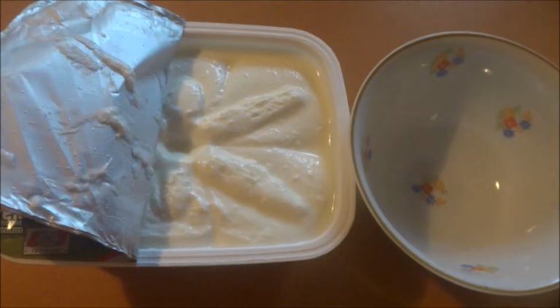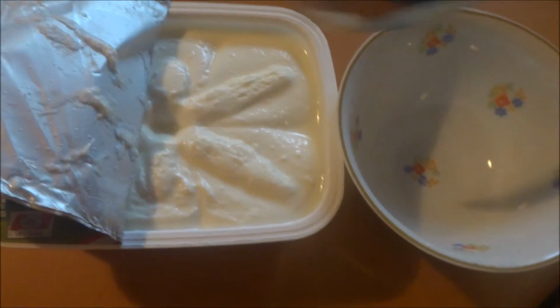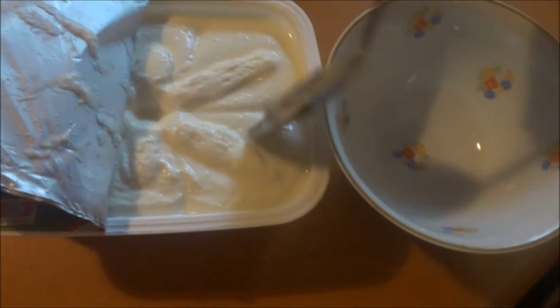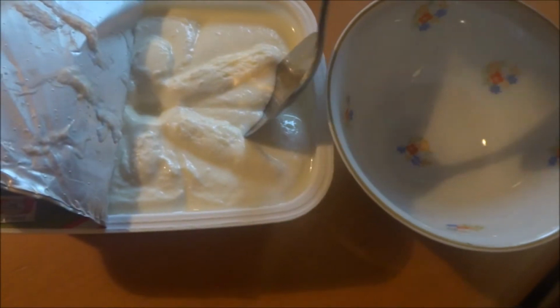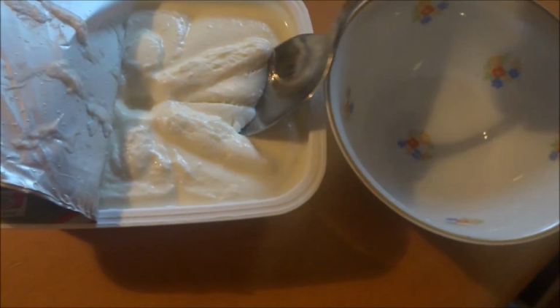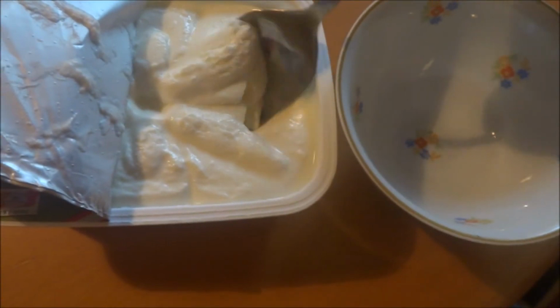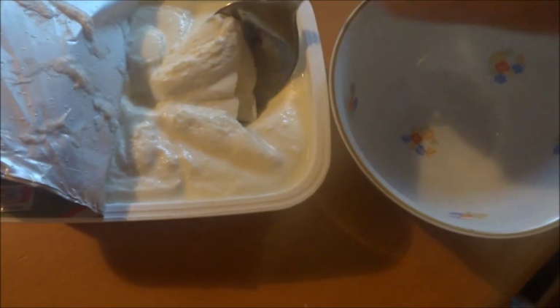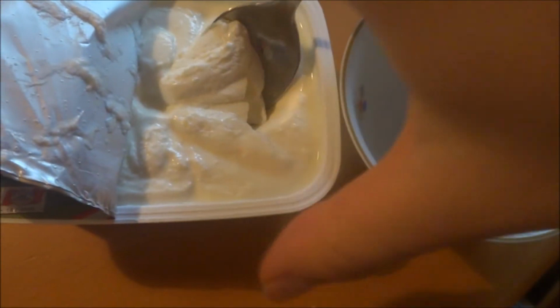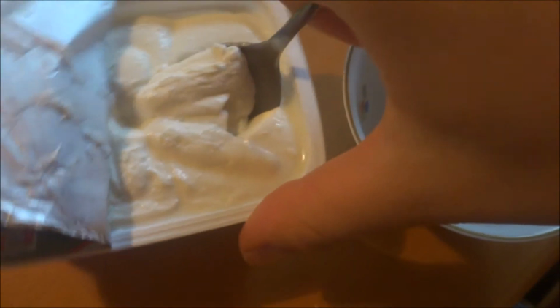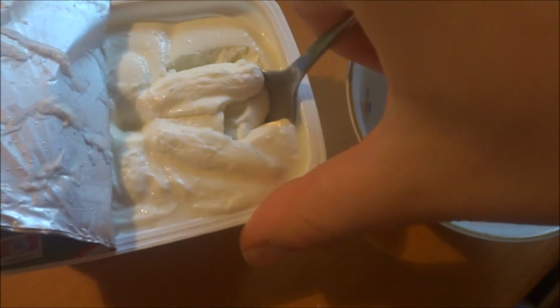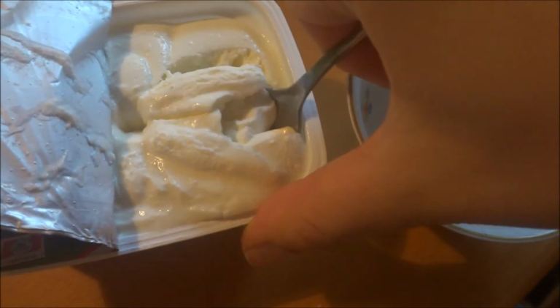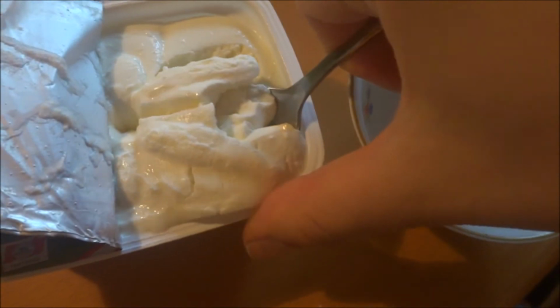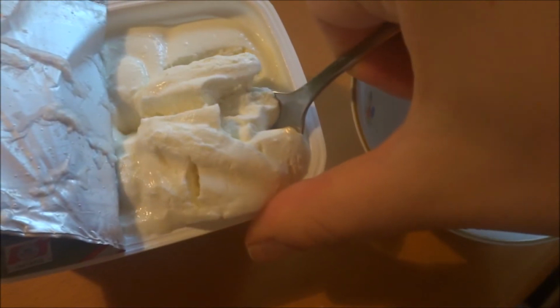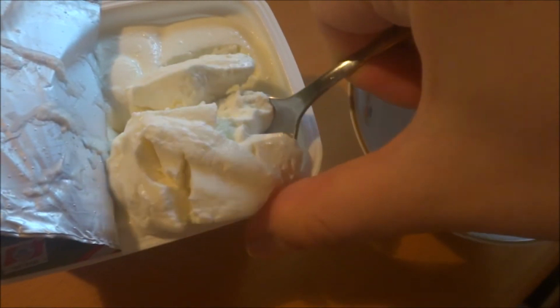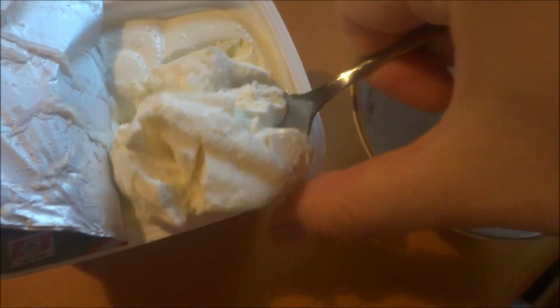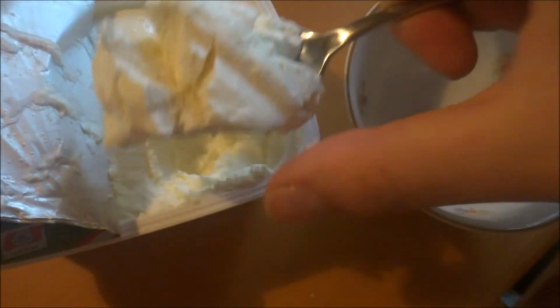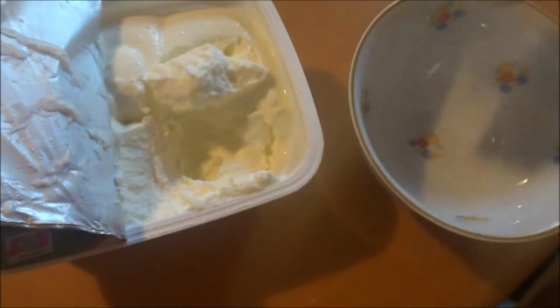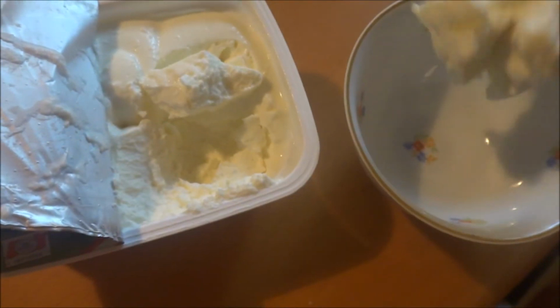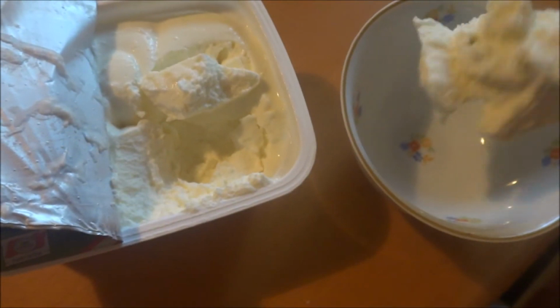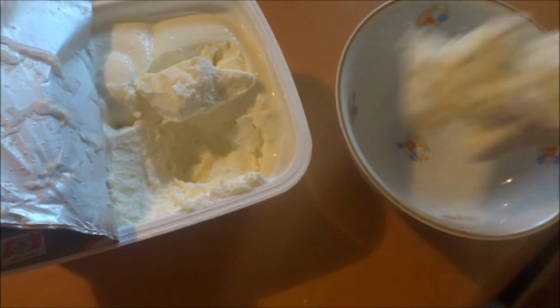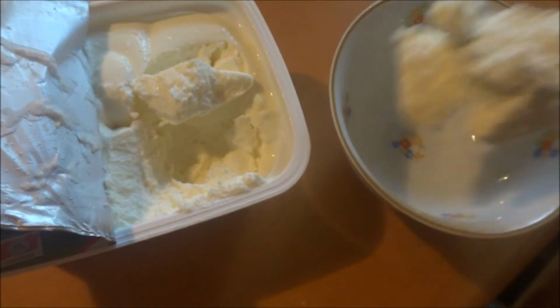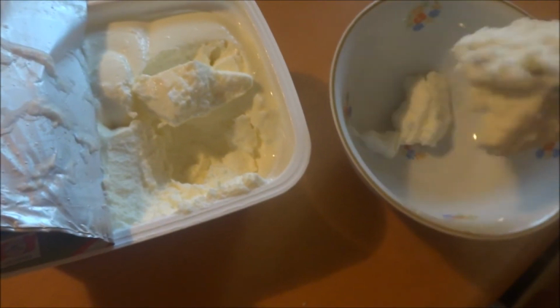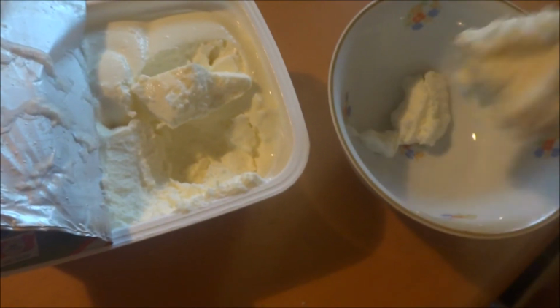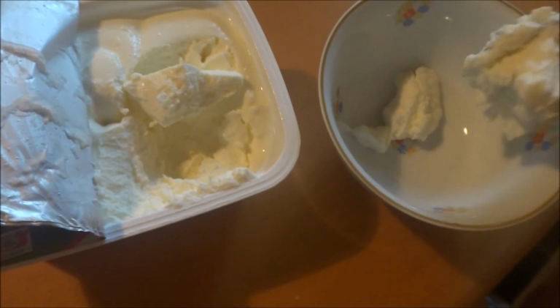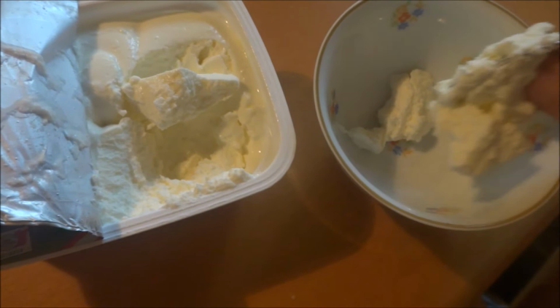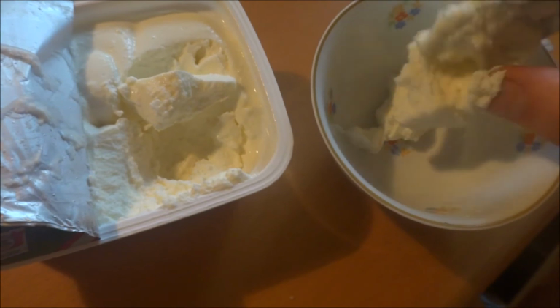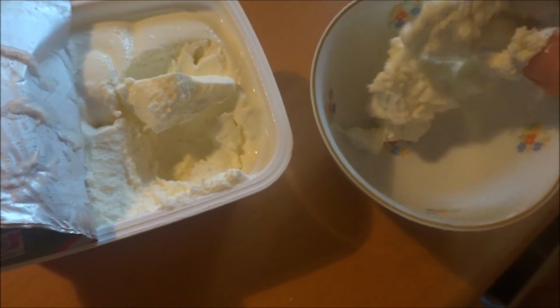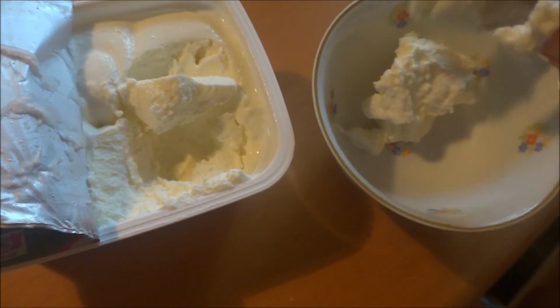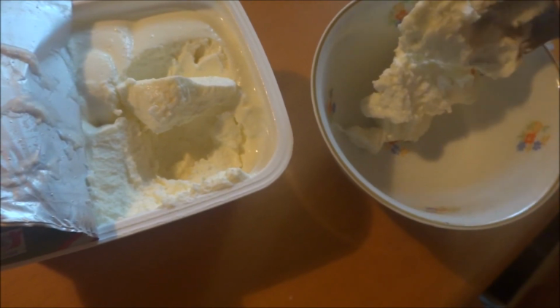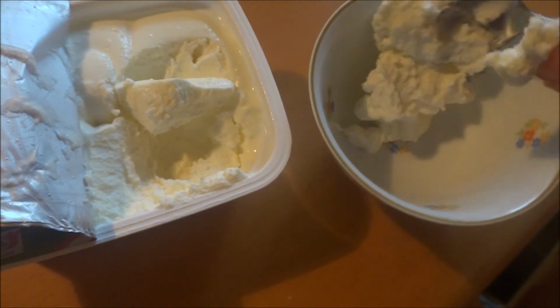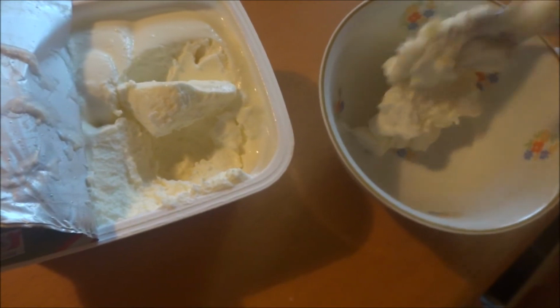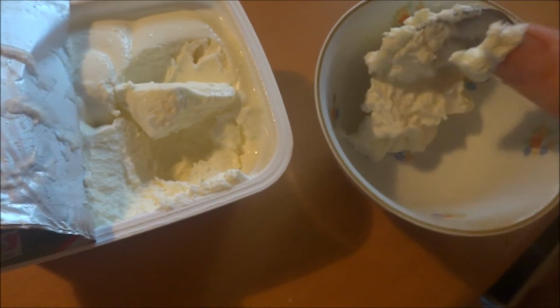Let's just spoon some into my mug. It's quite firm. I haven't had it in ages. Quite firm. Very fluffy texture though.